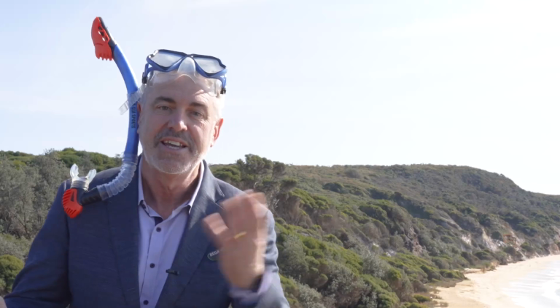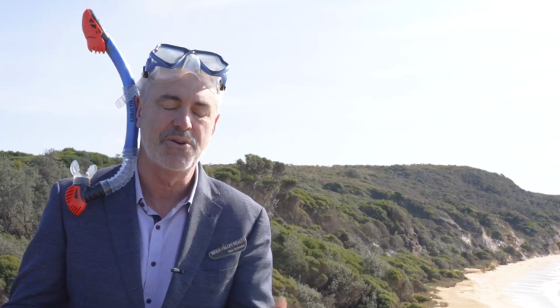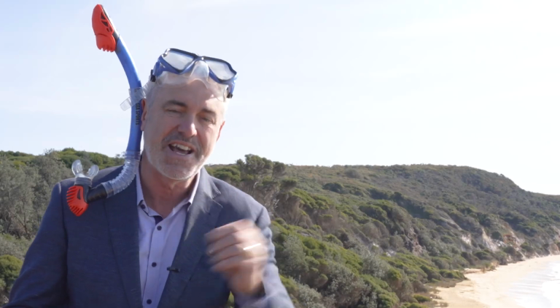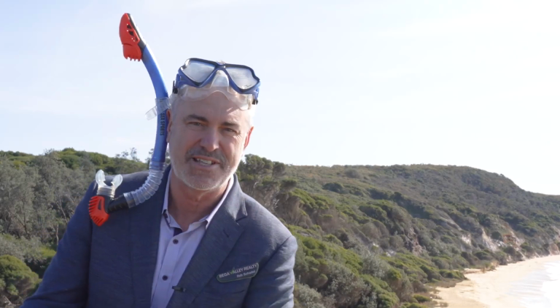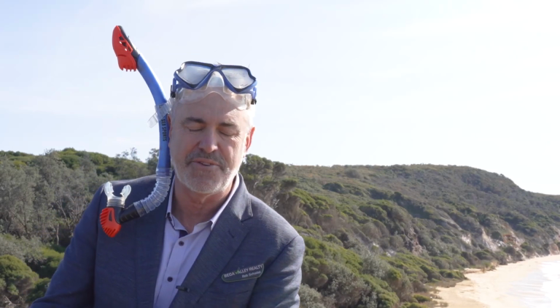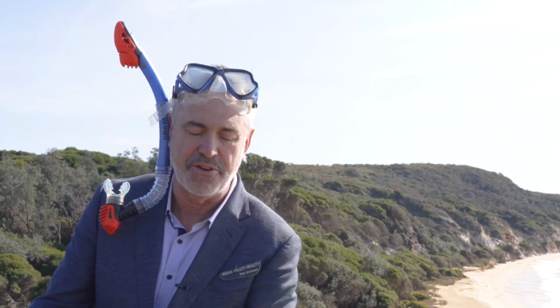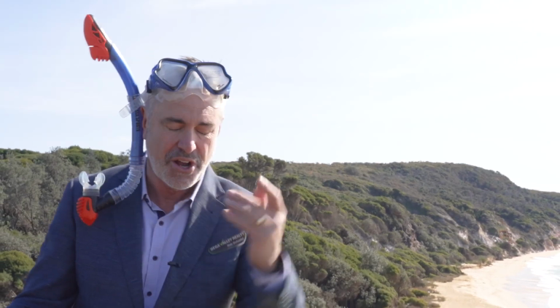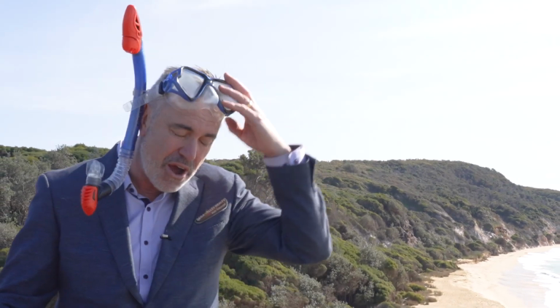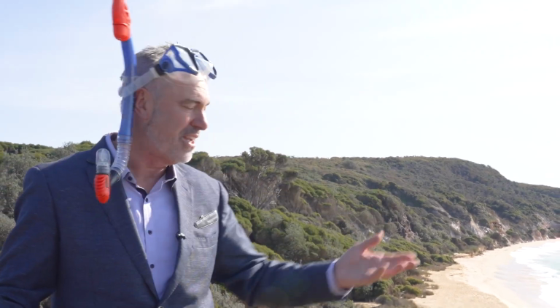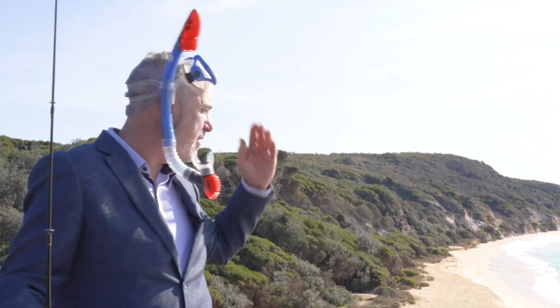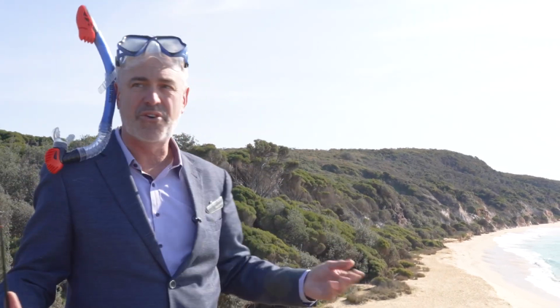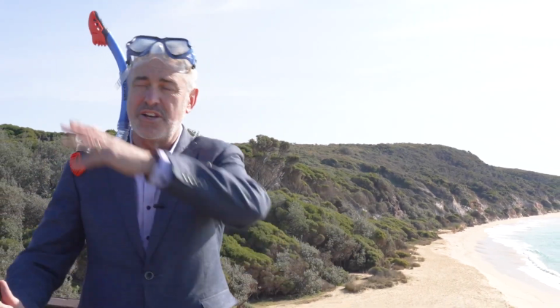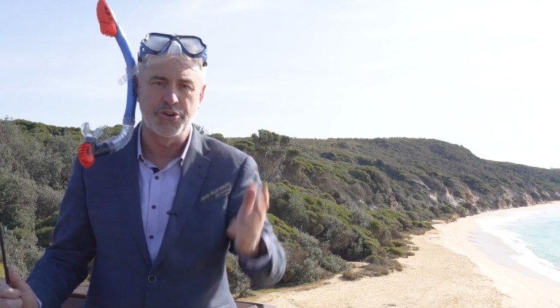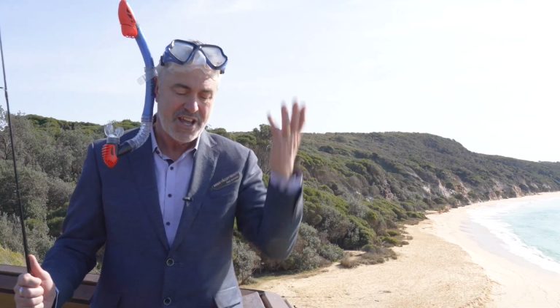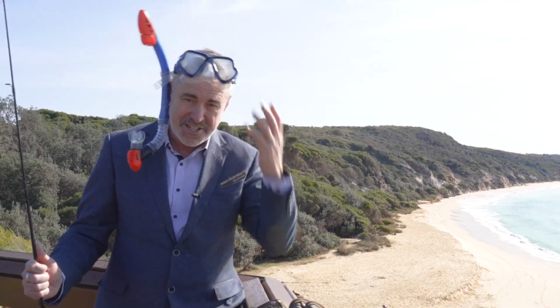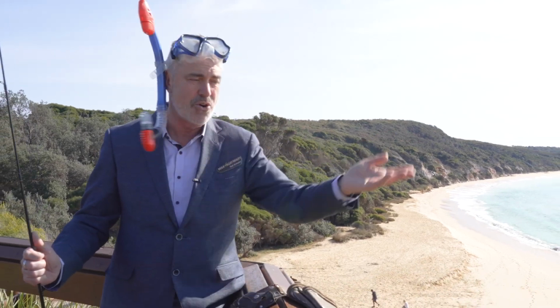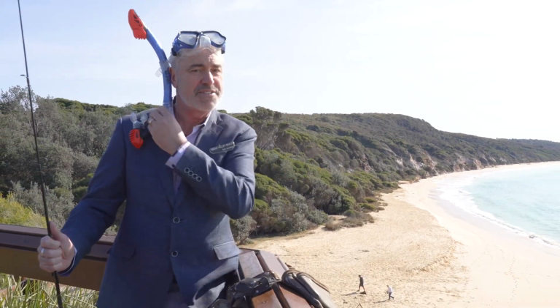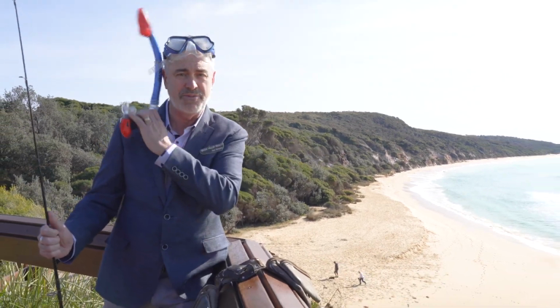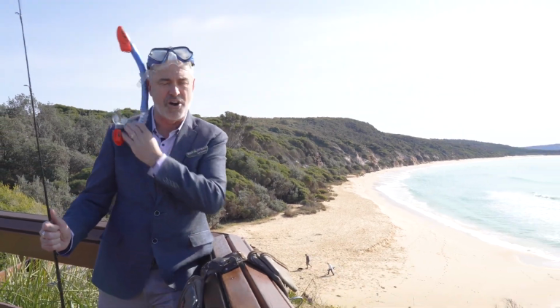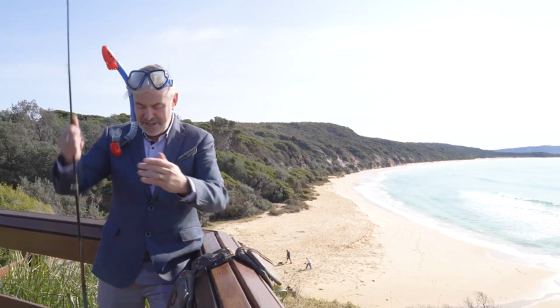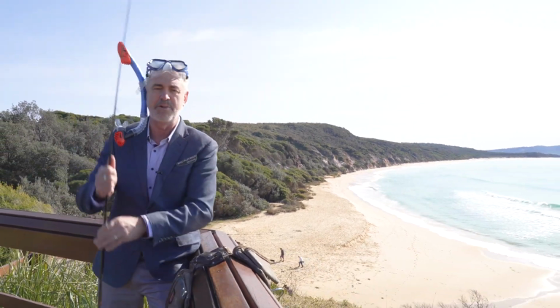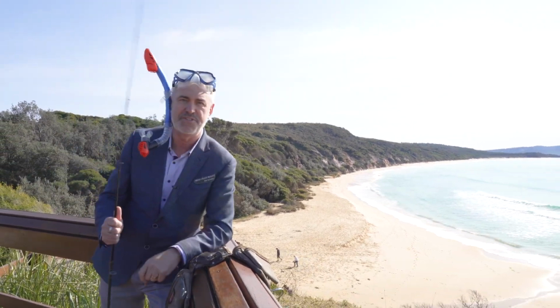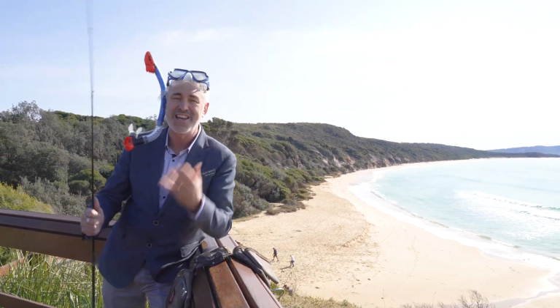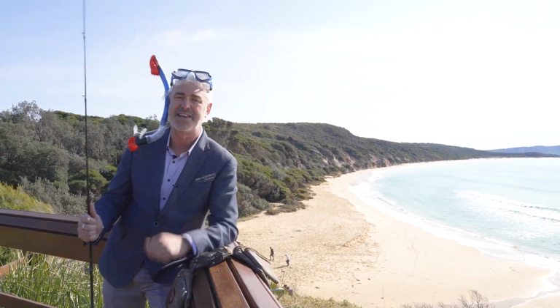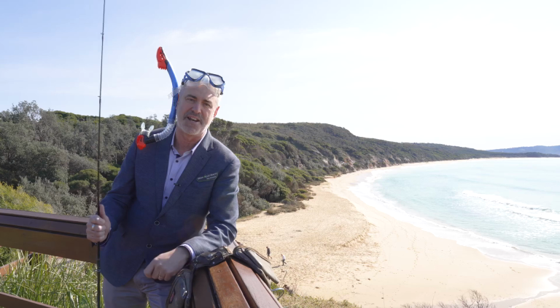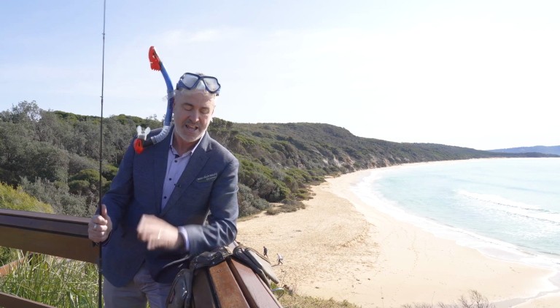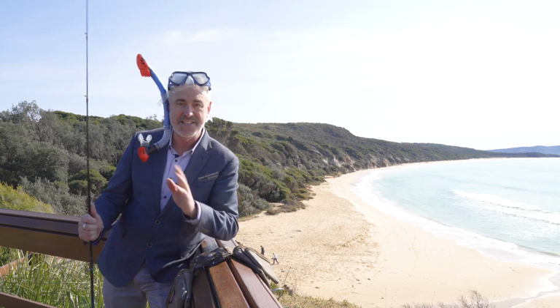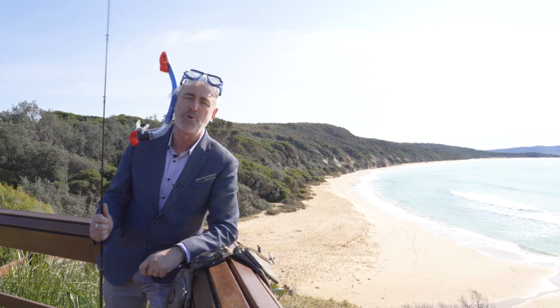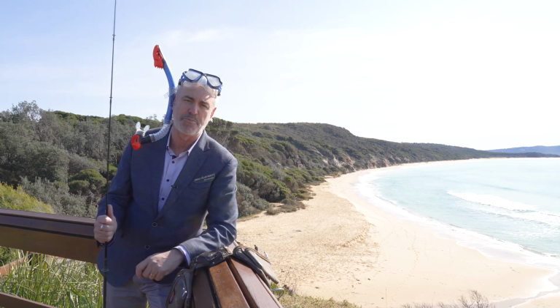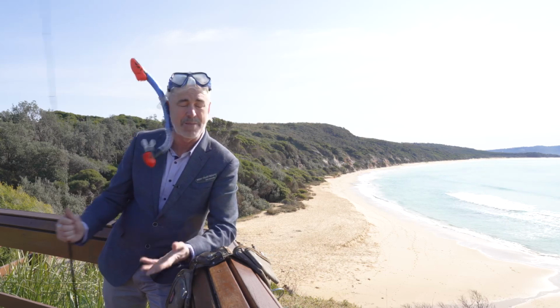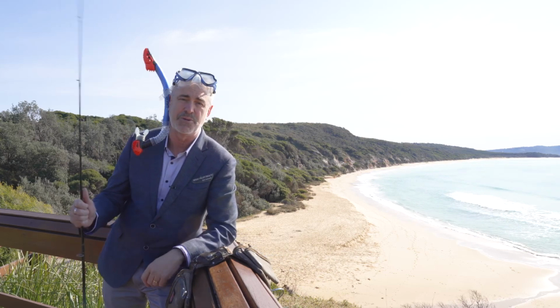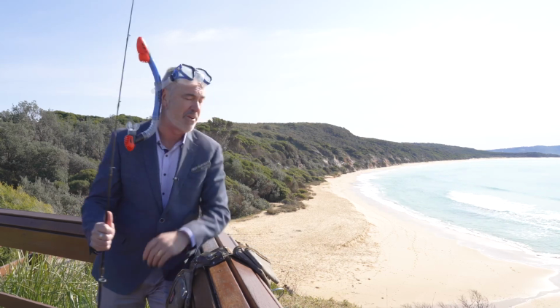G'day viewers. Today I've got something different for you. You know how much I love this area — Bounder Island, Chura Beach. You've seen me snorkelling, you've seen me with Flip the Dolphin, you've seen me on the beach fishing. It doesn't get much better than that. This is a beautiful spot, one of the best in the world, I reckon.